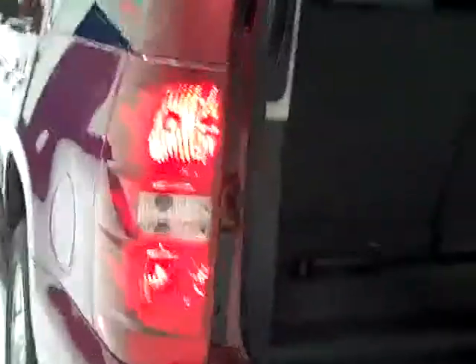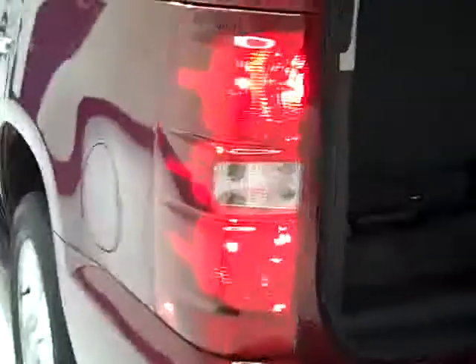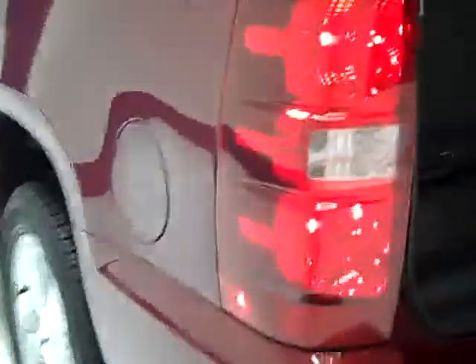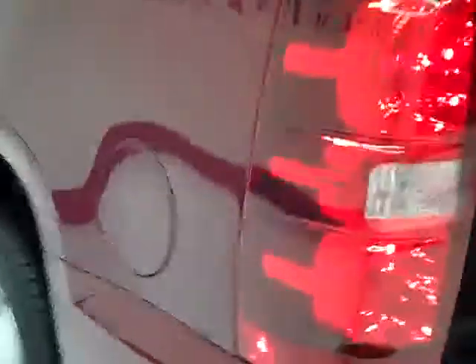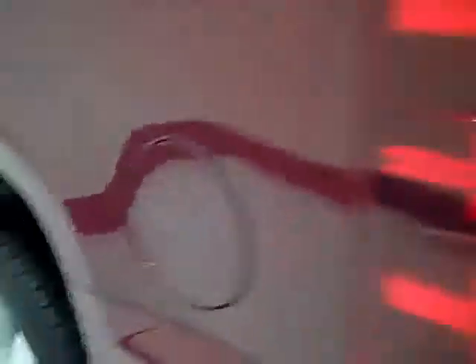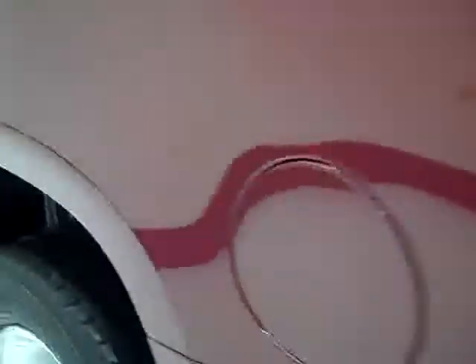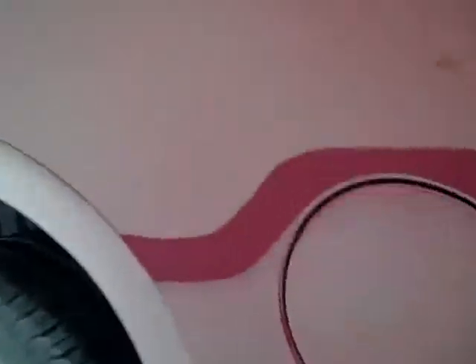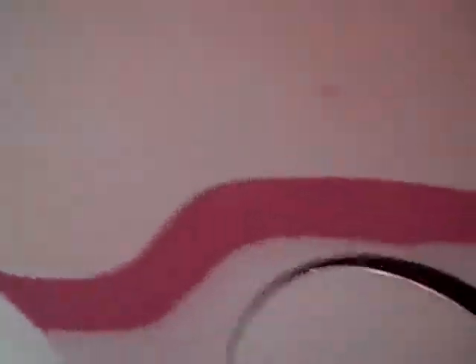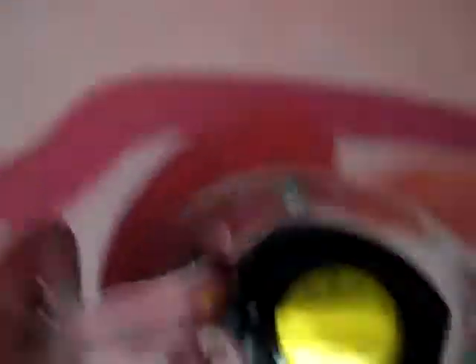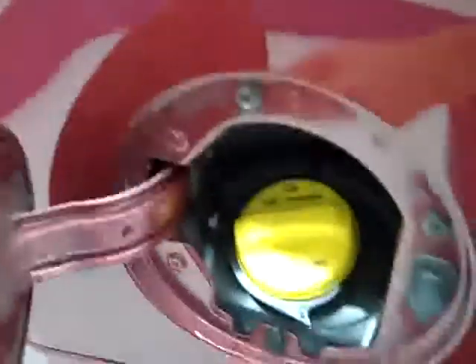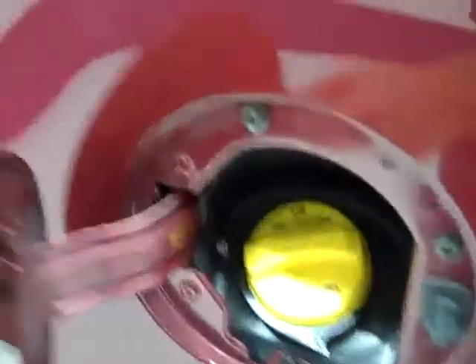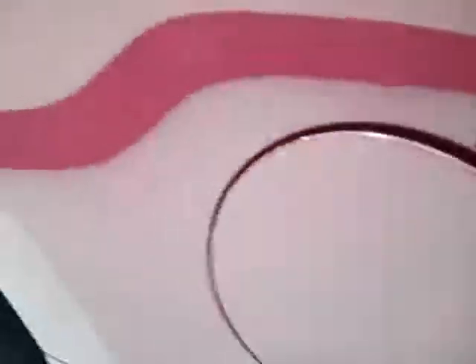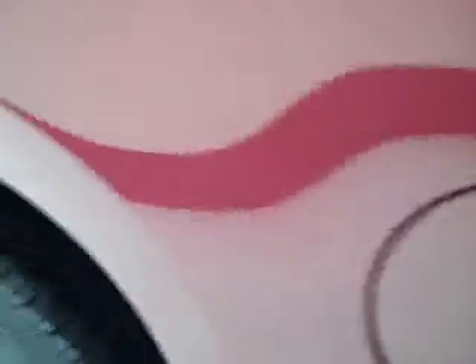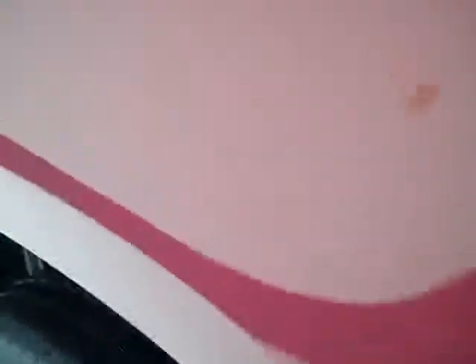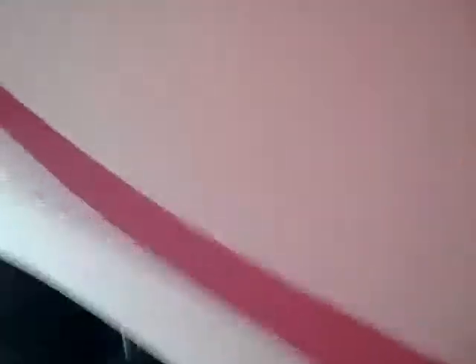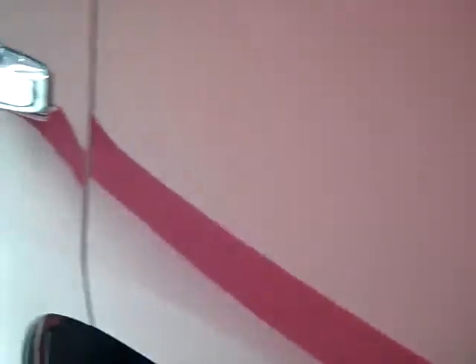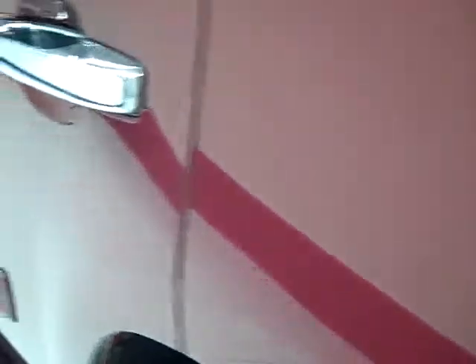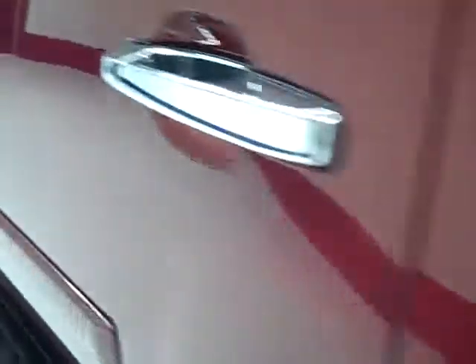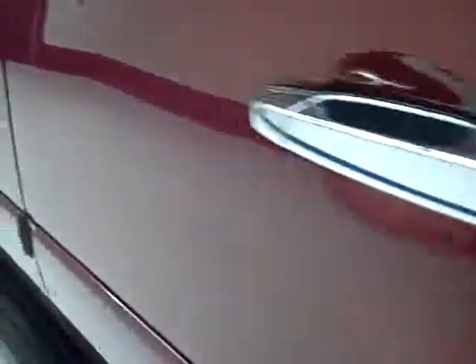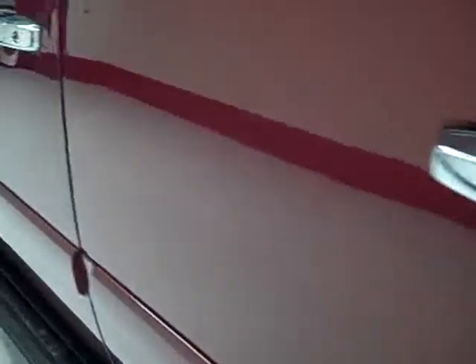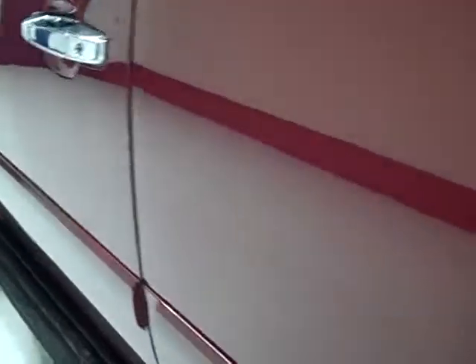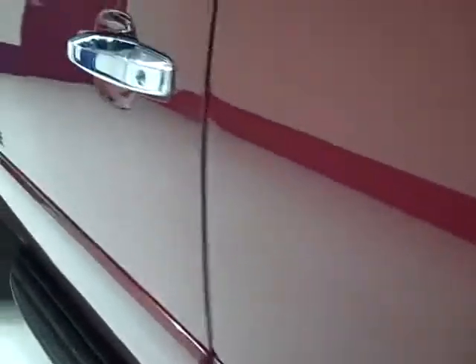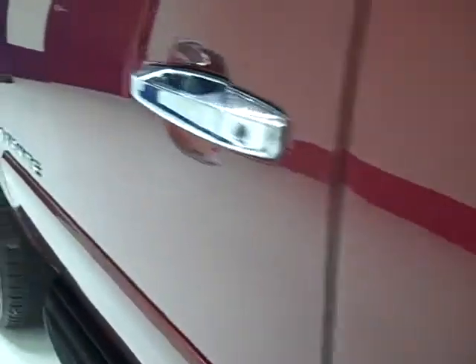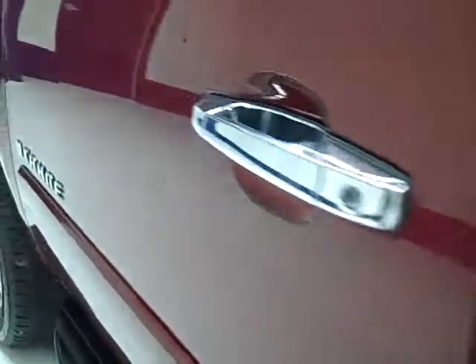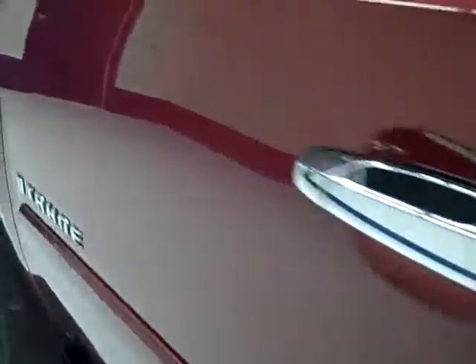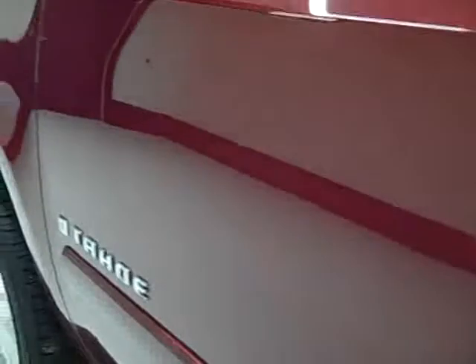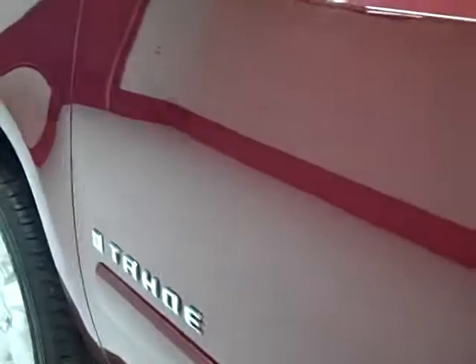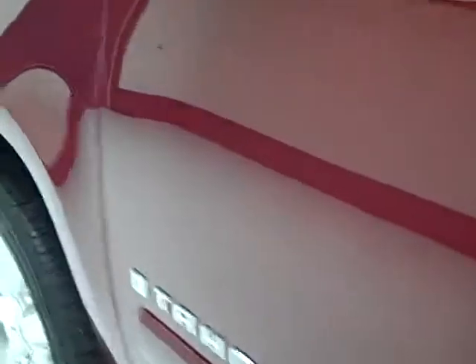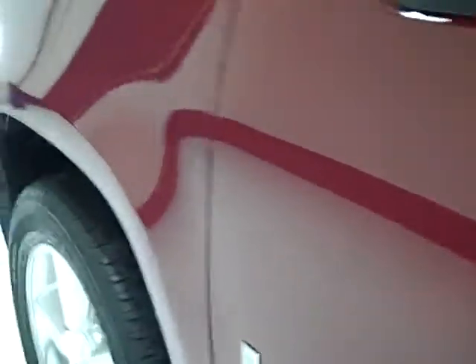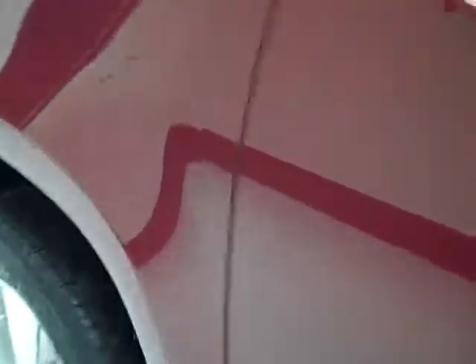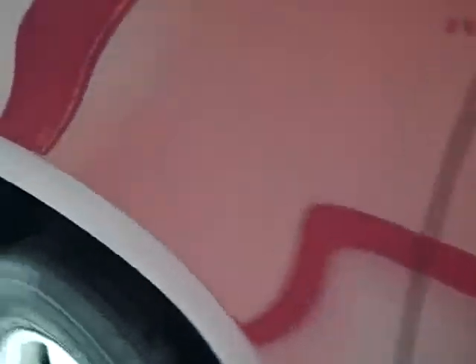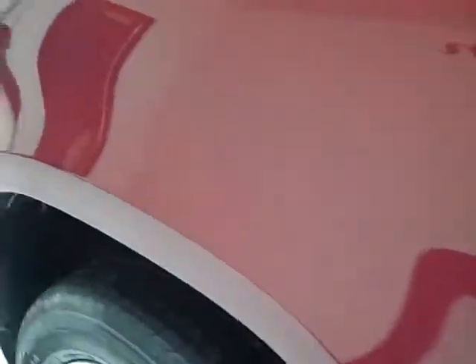Down this side of the vehicle you can see it has E85 capabilities. This side of the vehicle is just as clean as the other side — no dents, dings or scuffs.